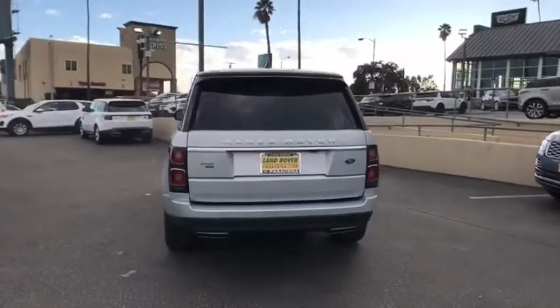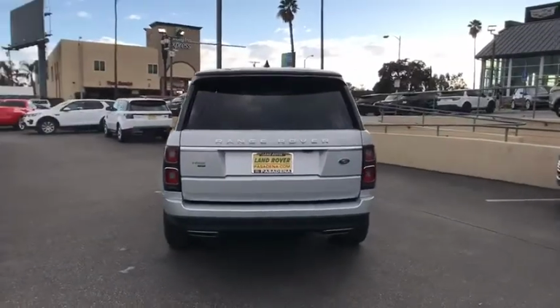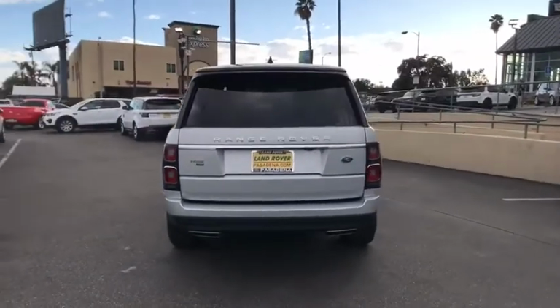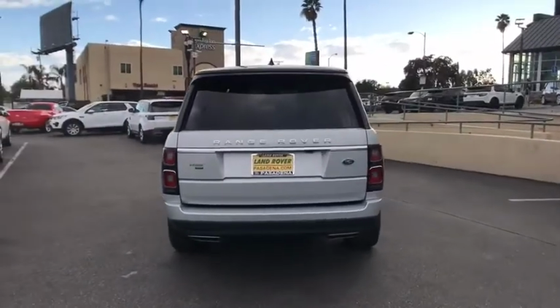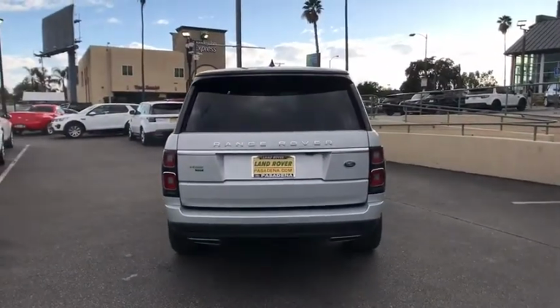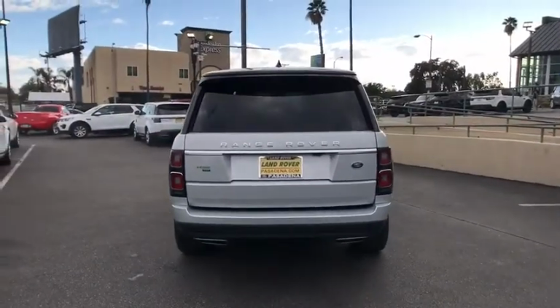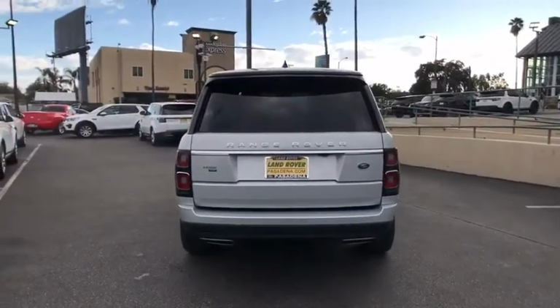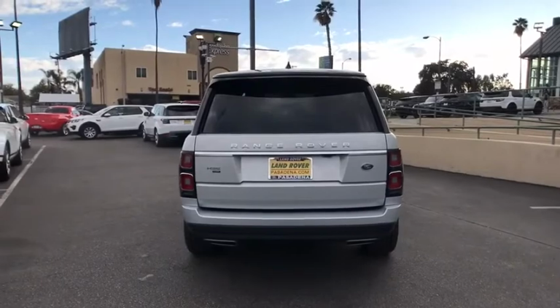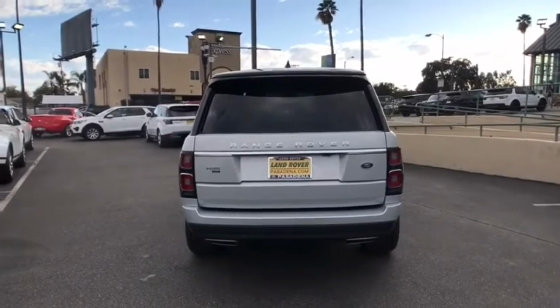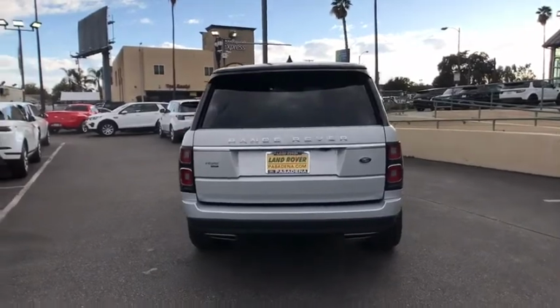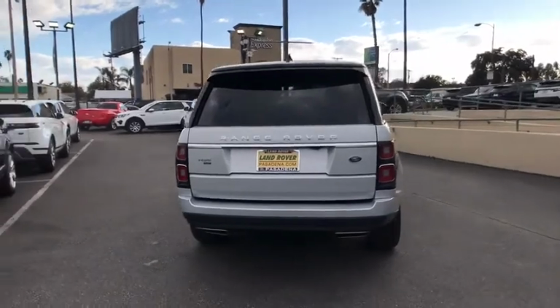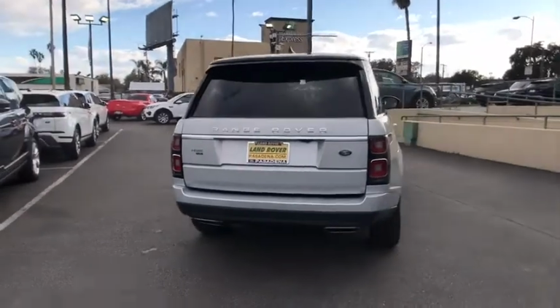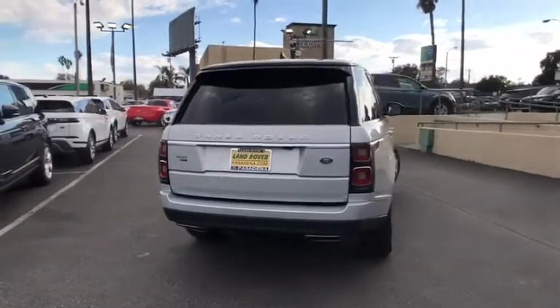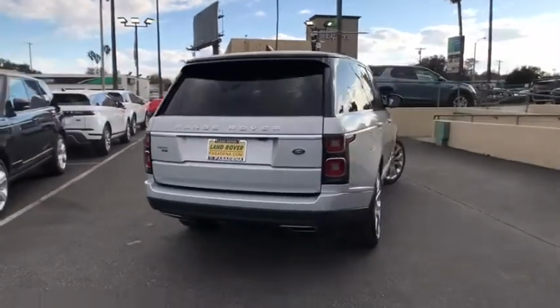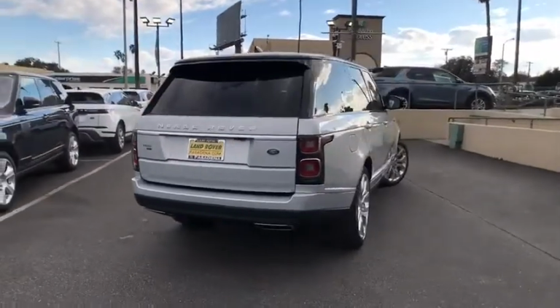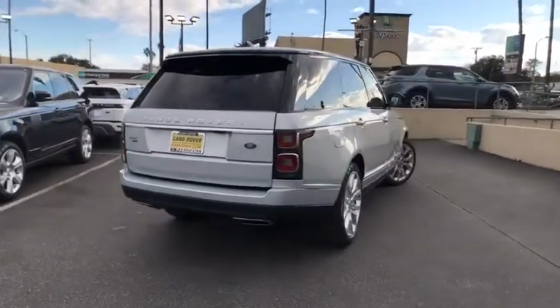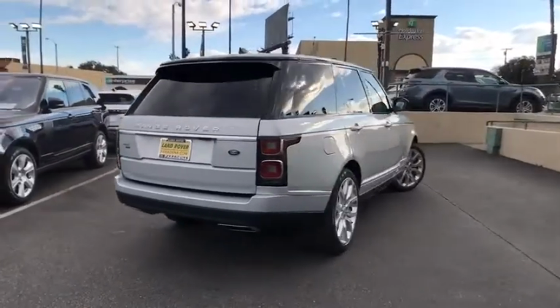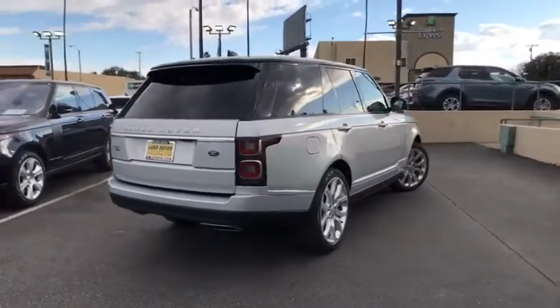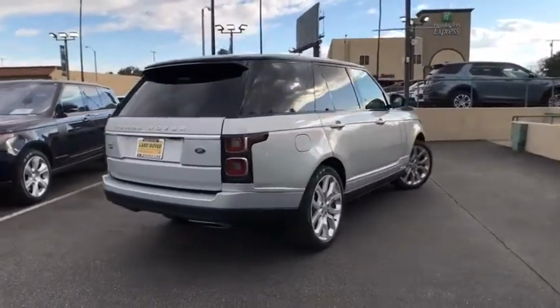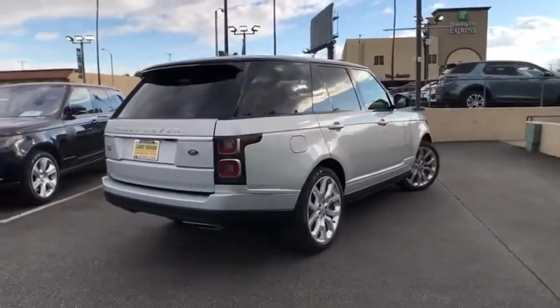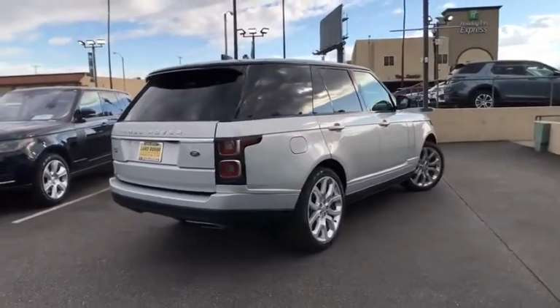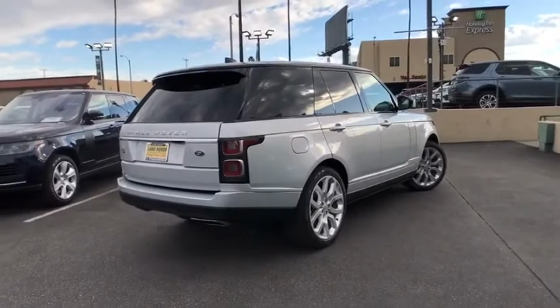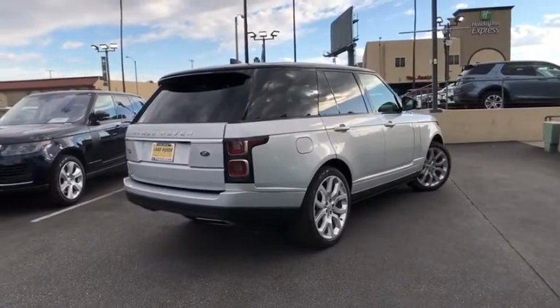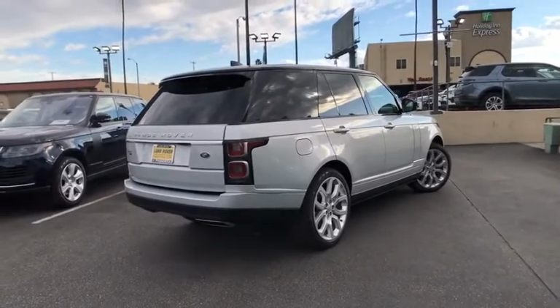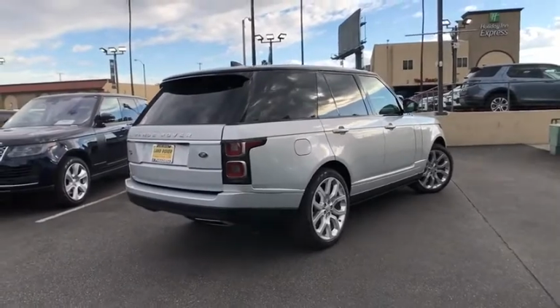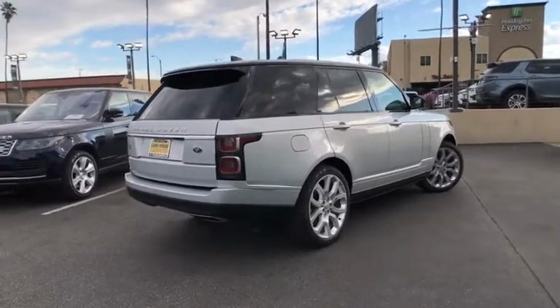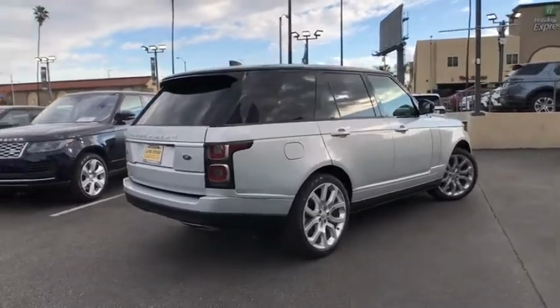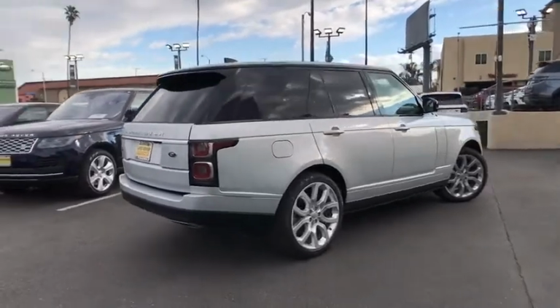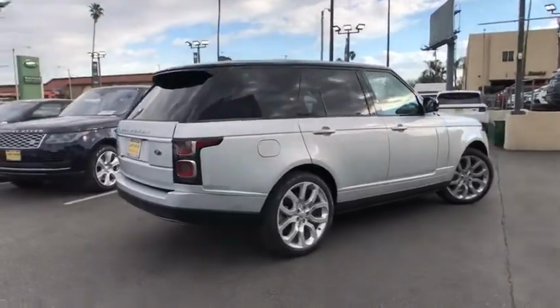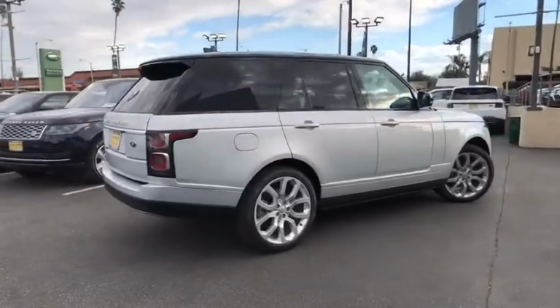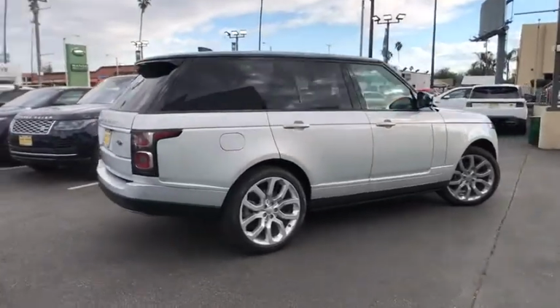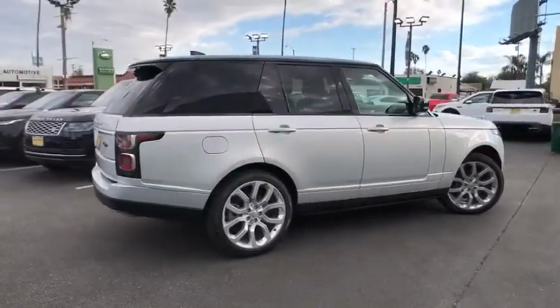Lane departure warning, anti-lock braking system, leather wrapped steering wheel, Bluetooth, adjustable steering wheel, power steering, cruise control, four wheel drive, auto dimming rear view mirror, floor mats.